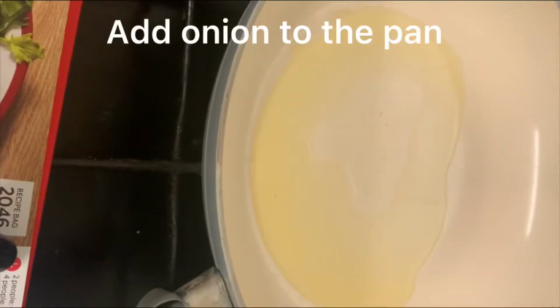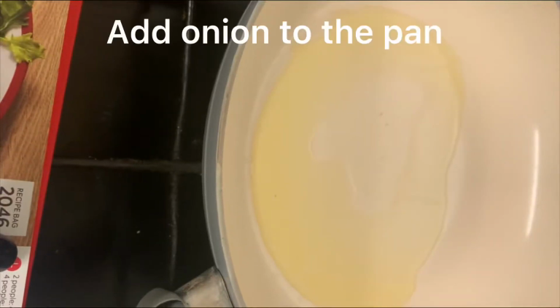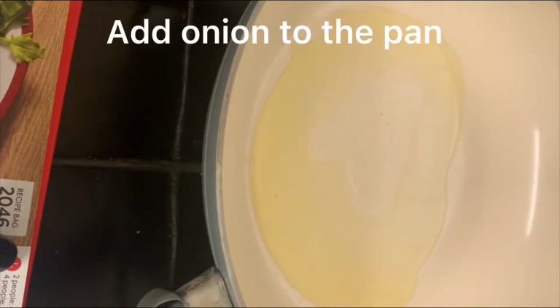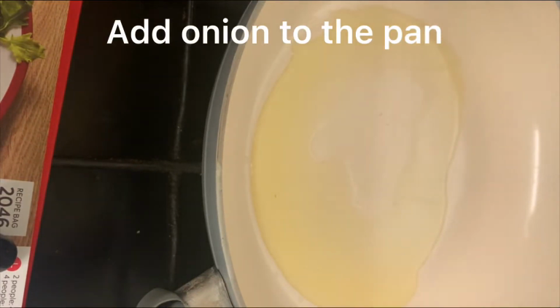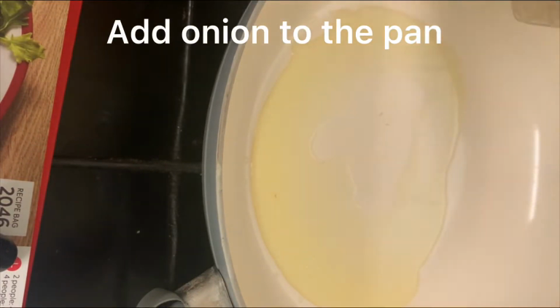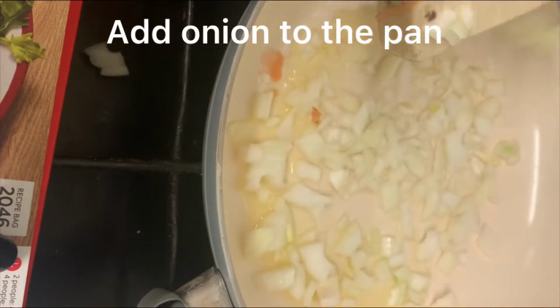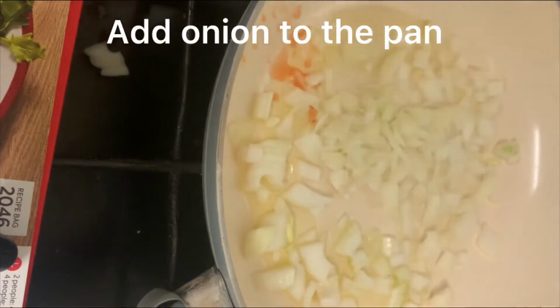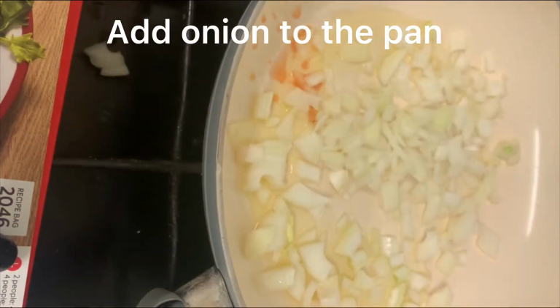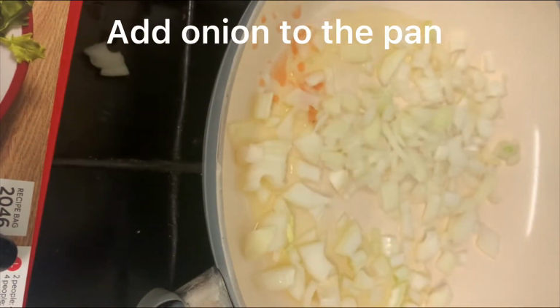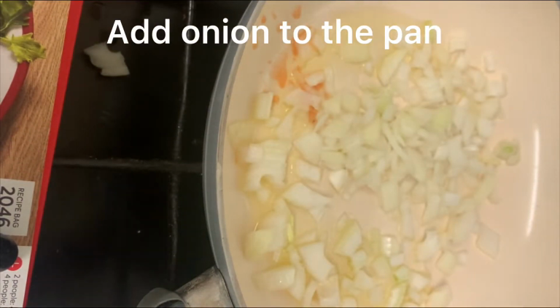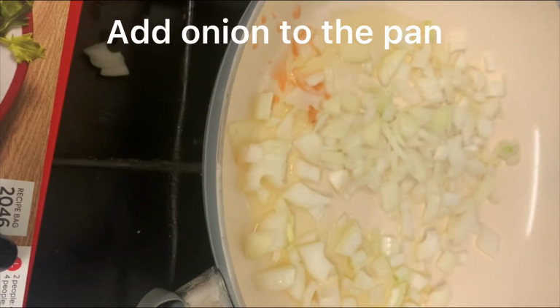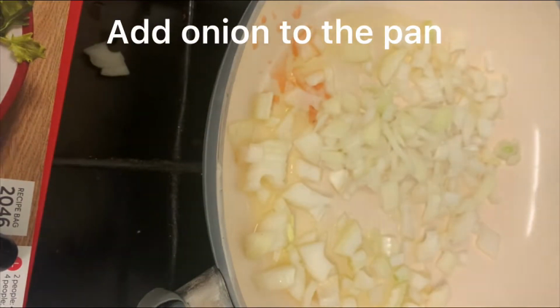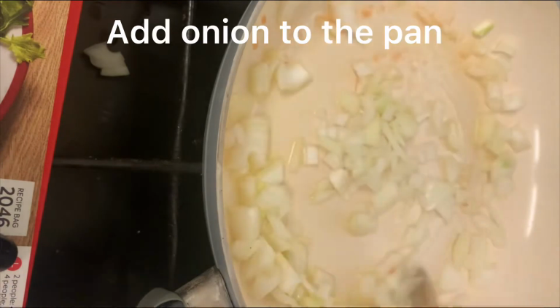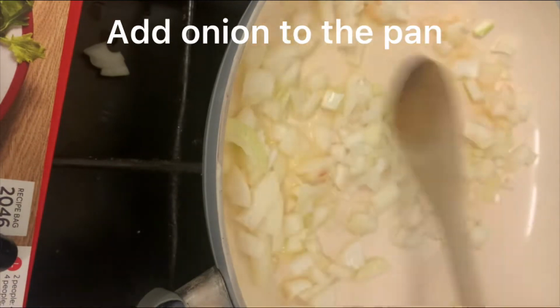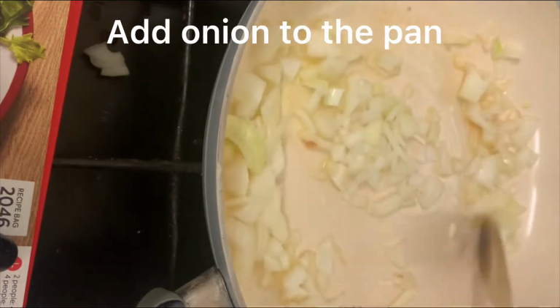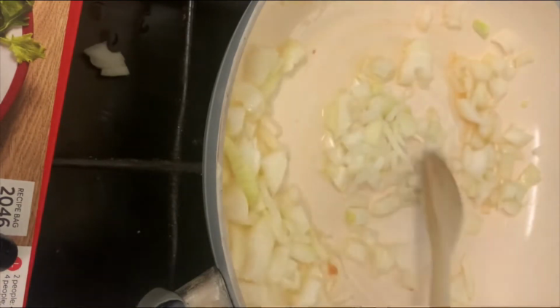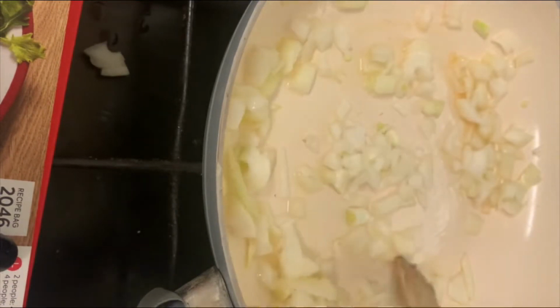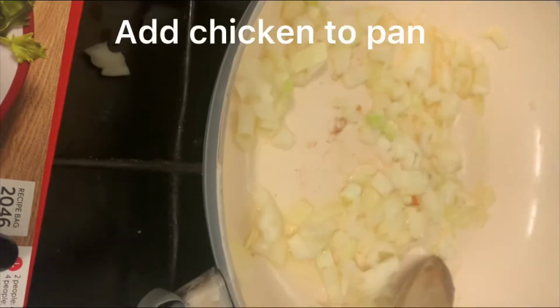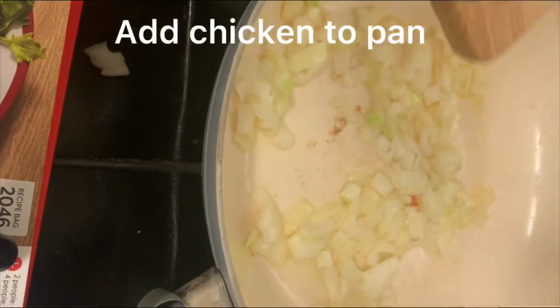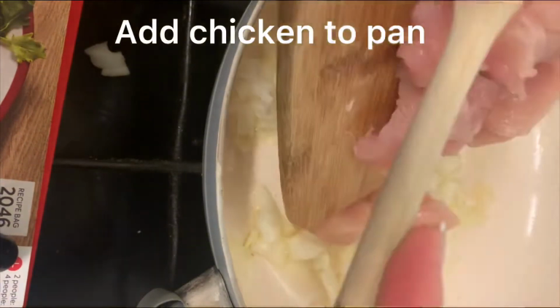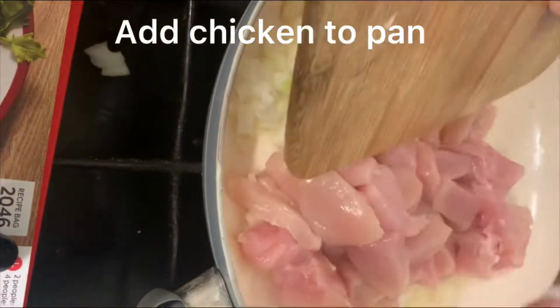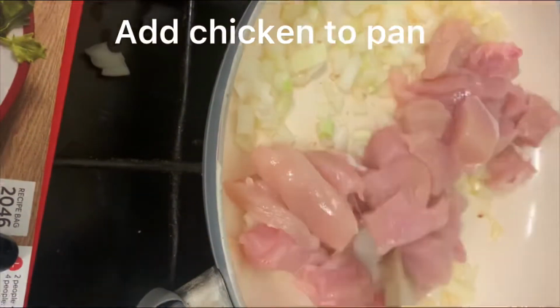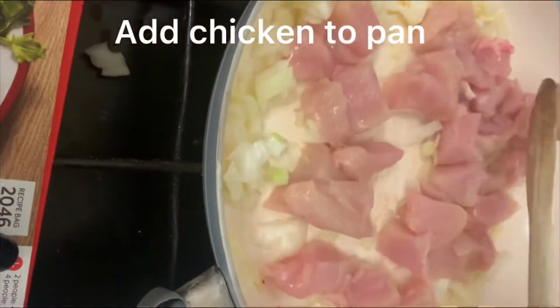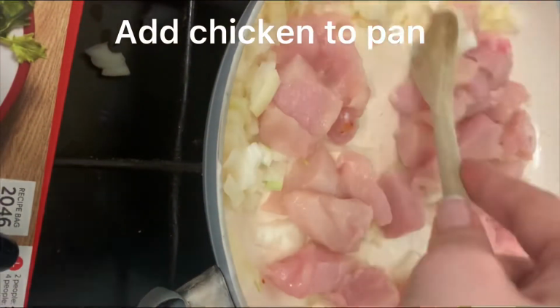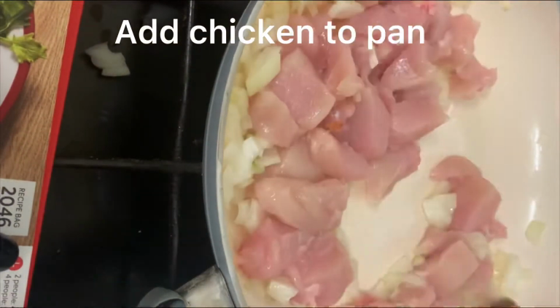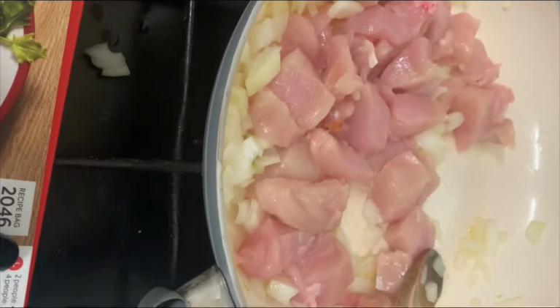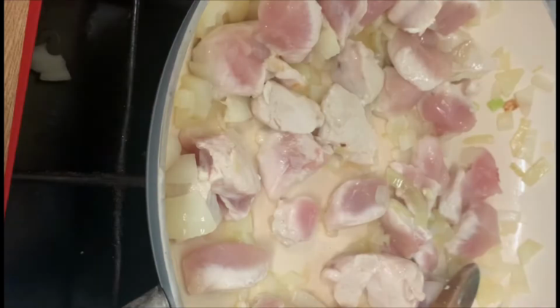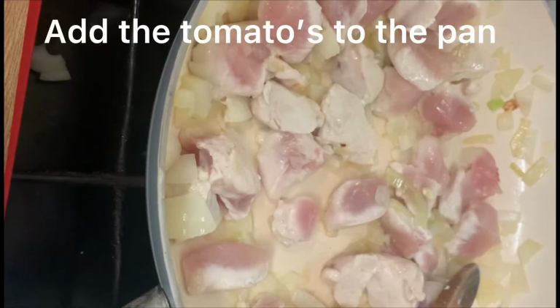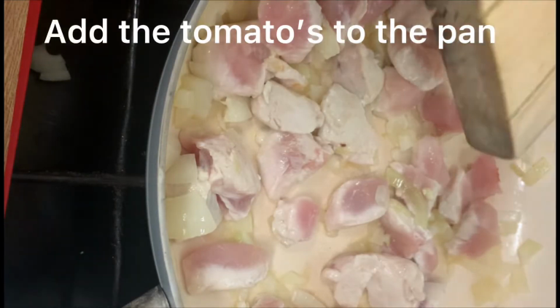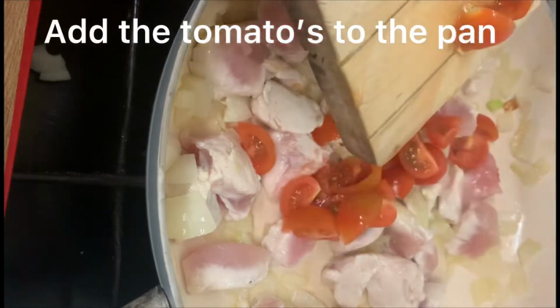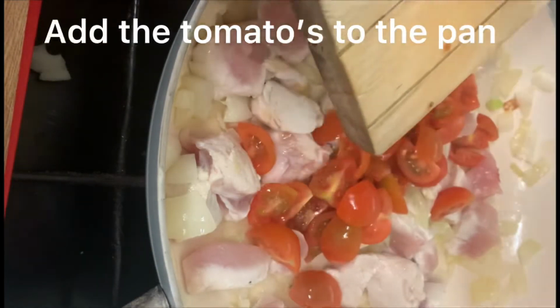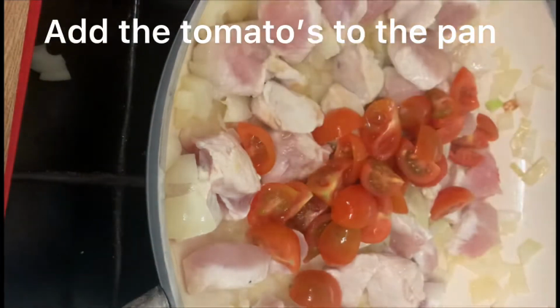Add some oil to a hot pan and then add your onions and cook them till translucent. Now add your chicken to the pan, followed by your tomatoes.